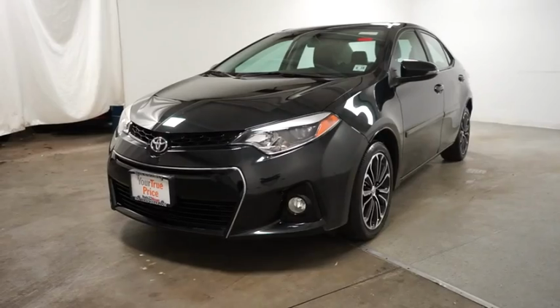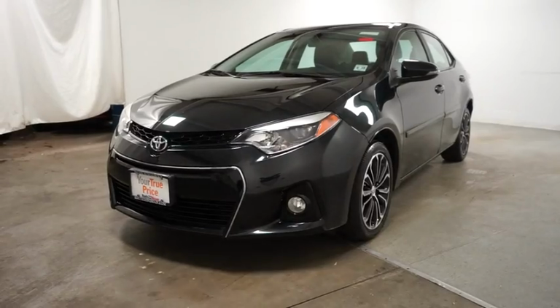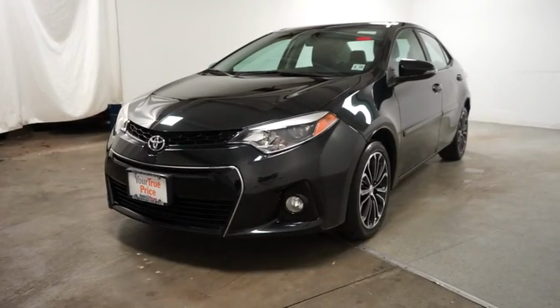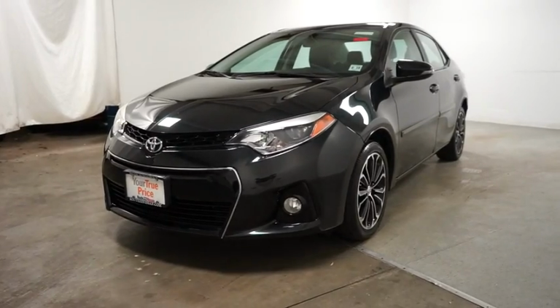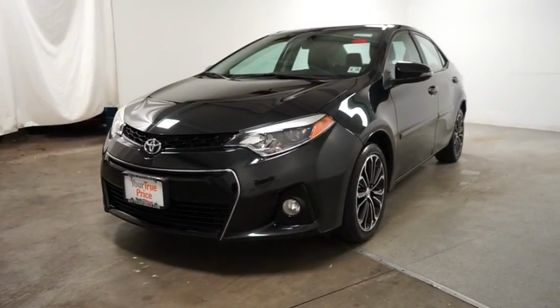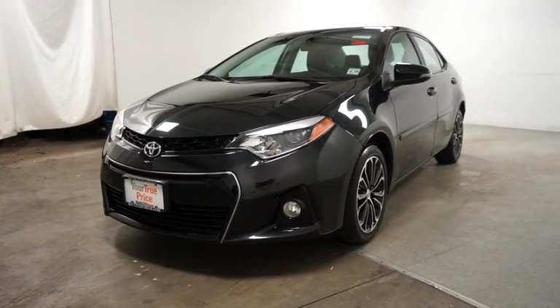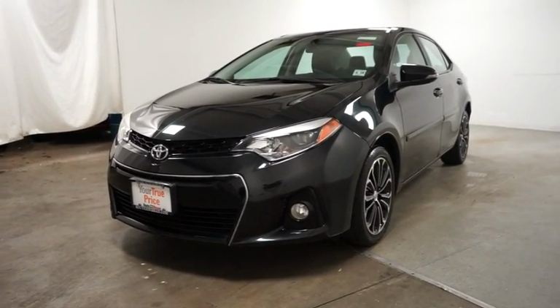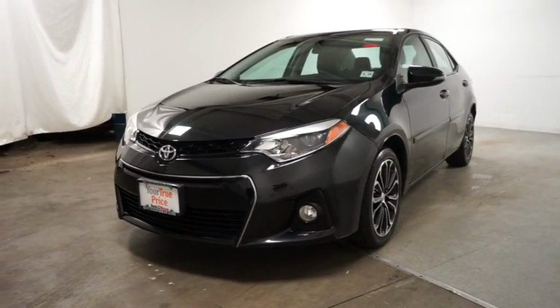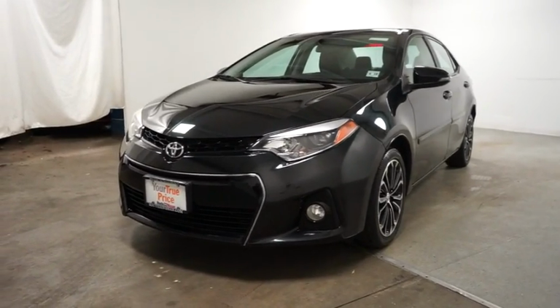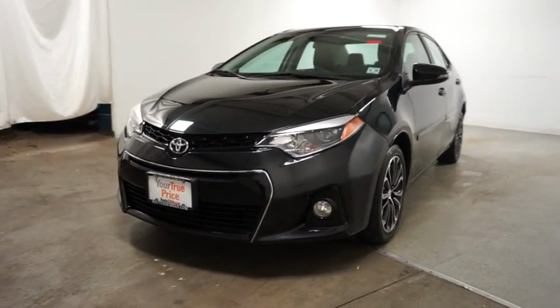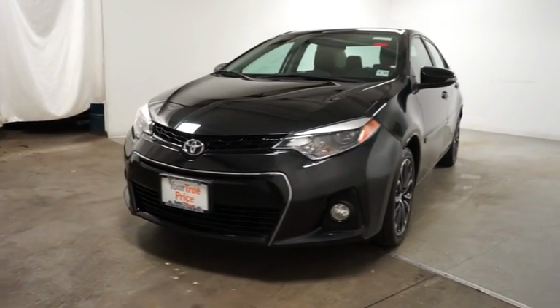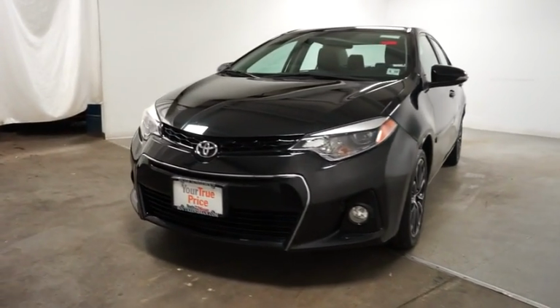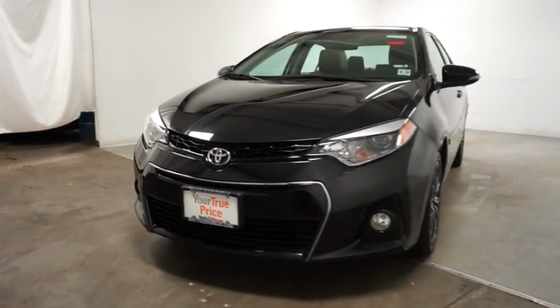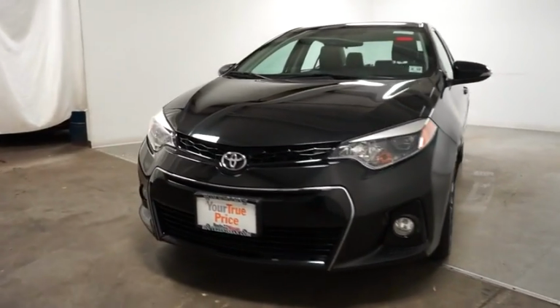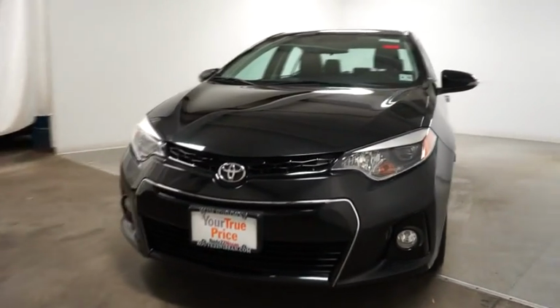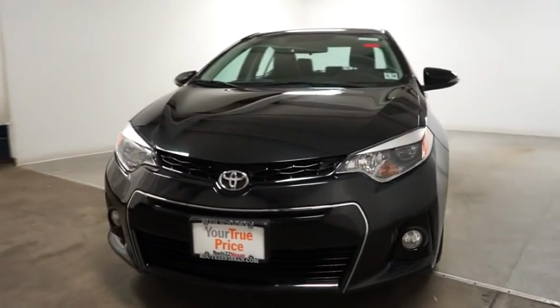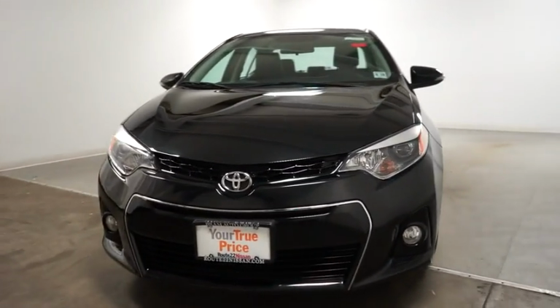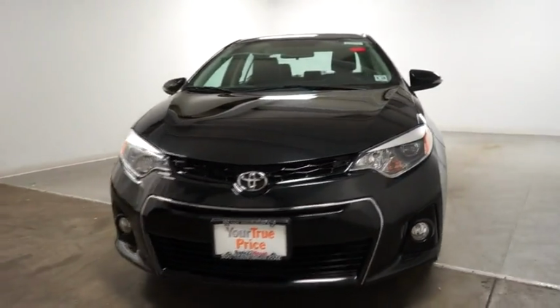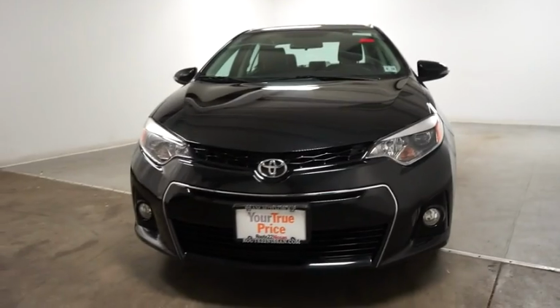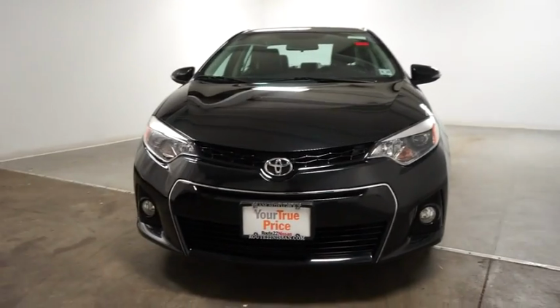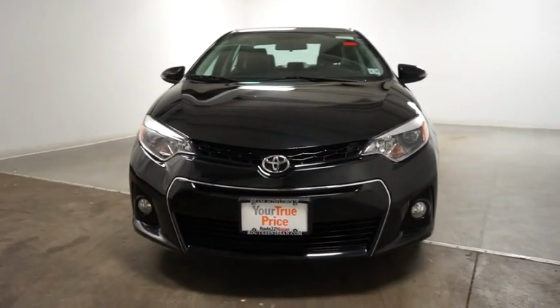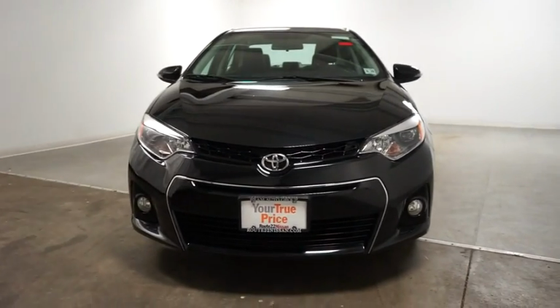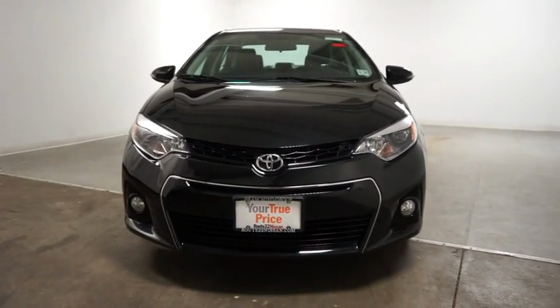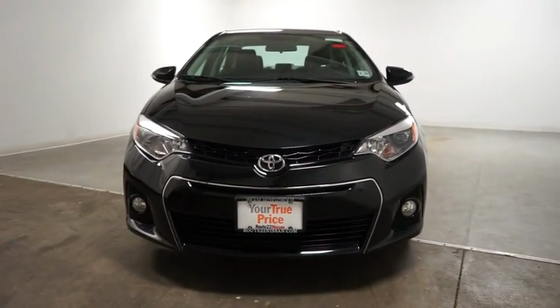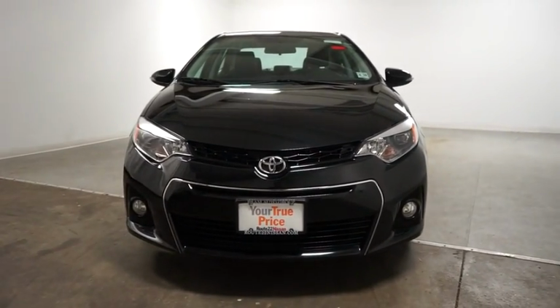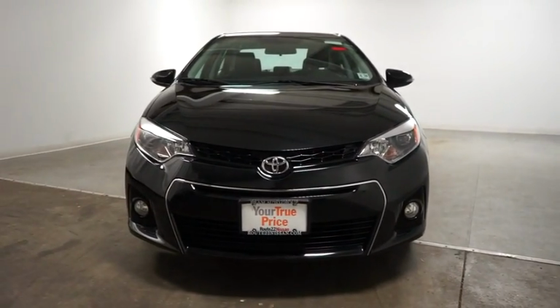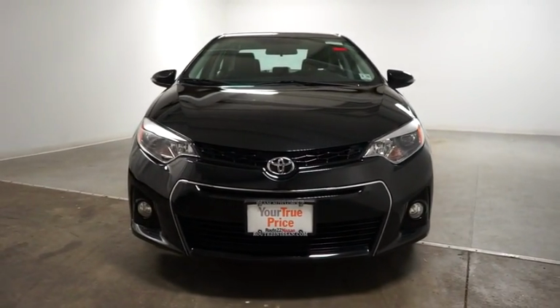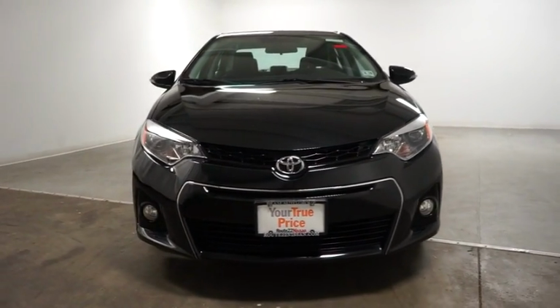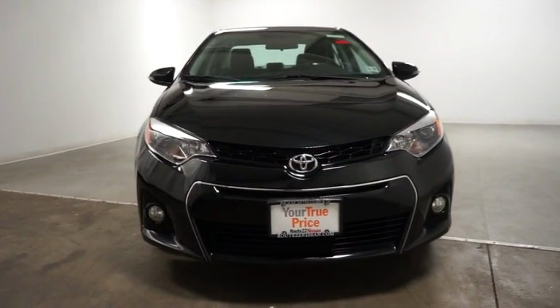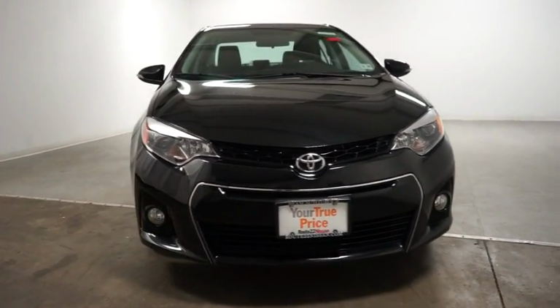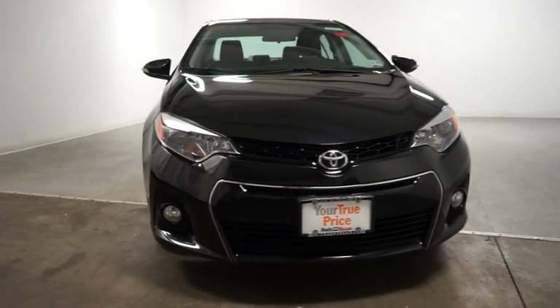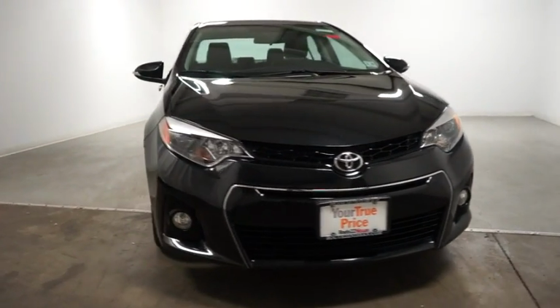The 2014 Corolla. The Corolla is still a great option for those who want dependability, comfort, and value. This vehicle has less than 20,000 miles.